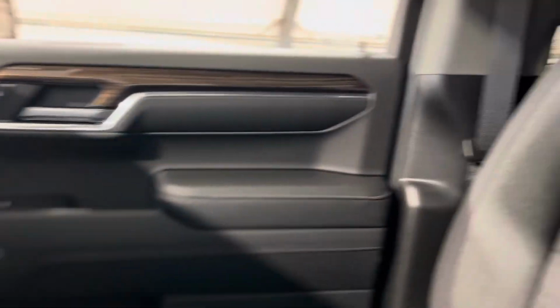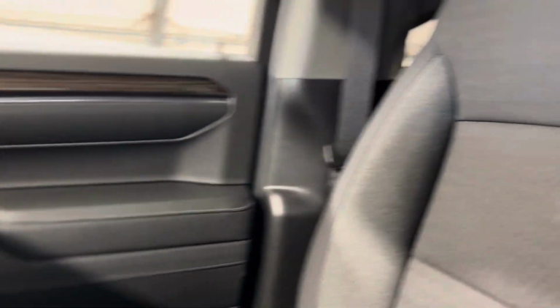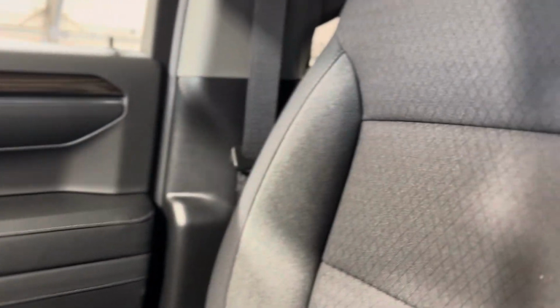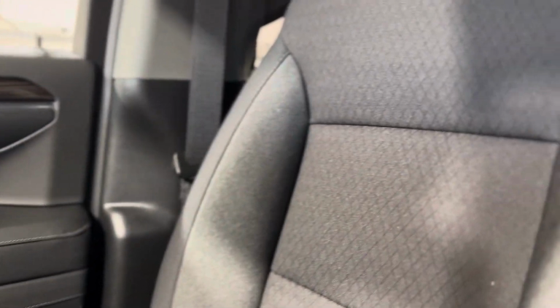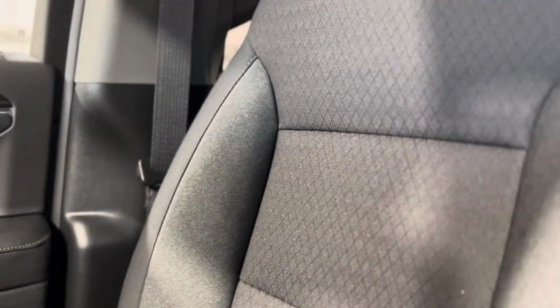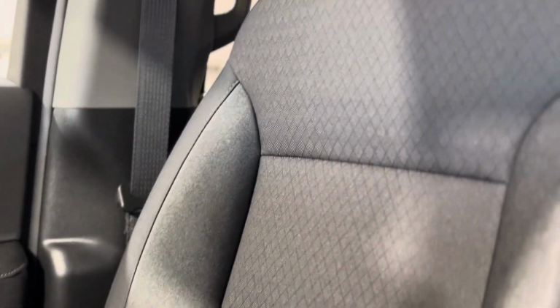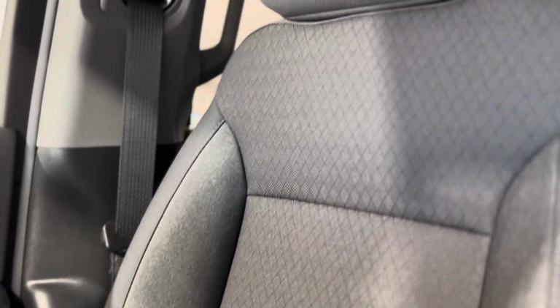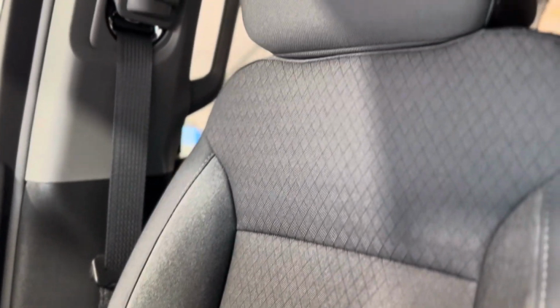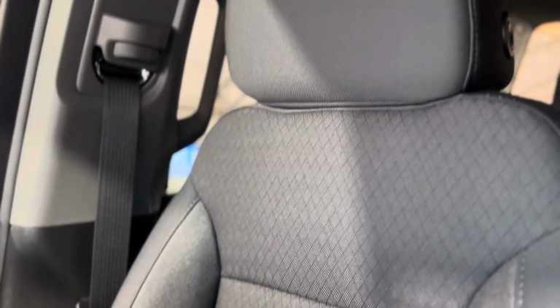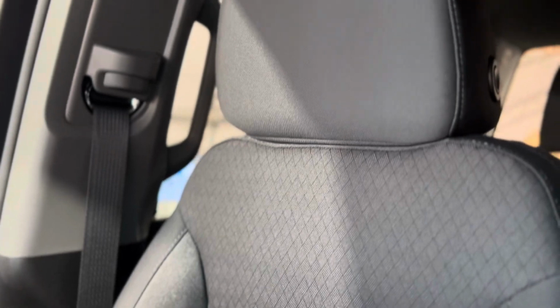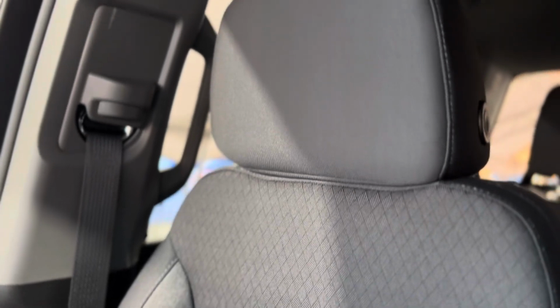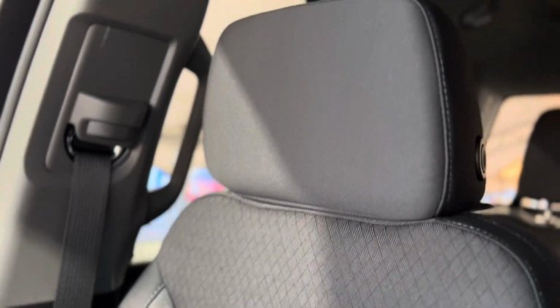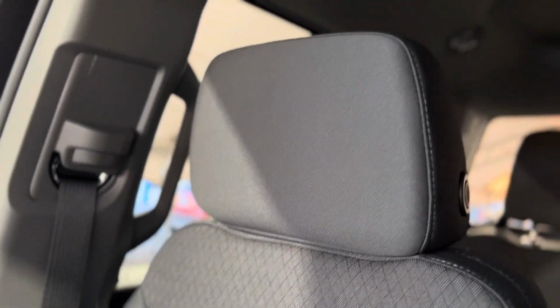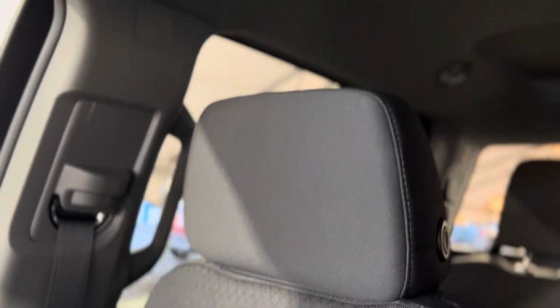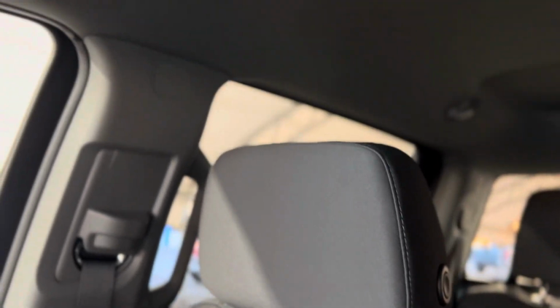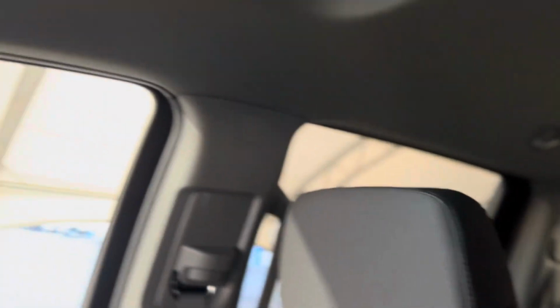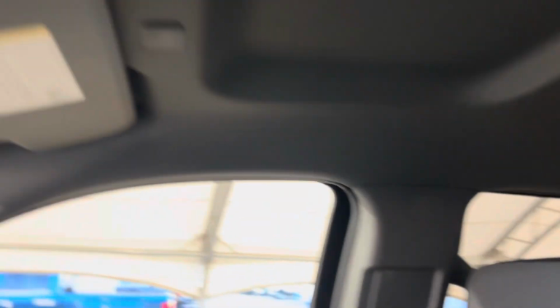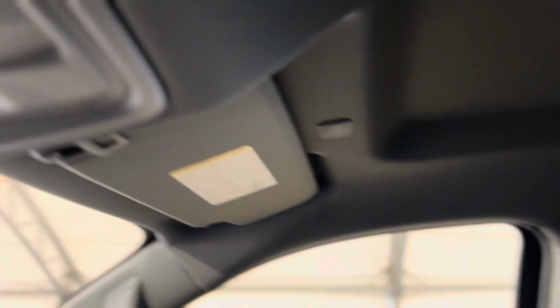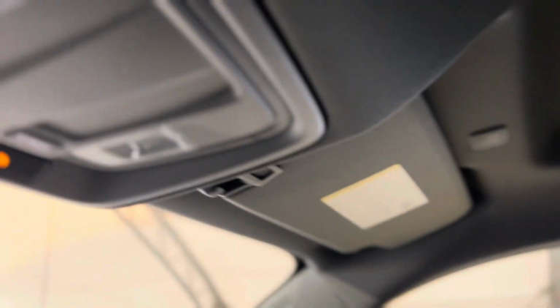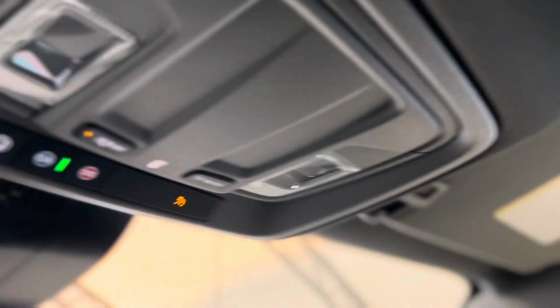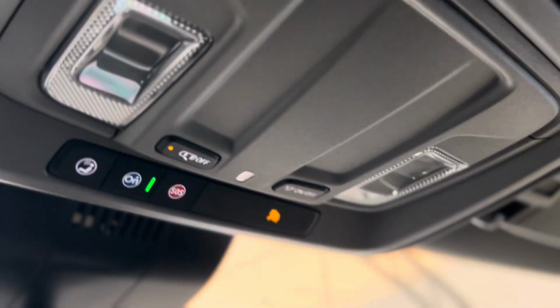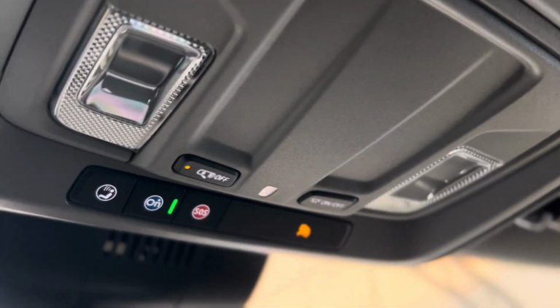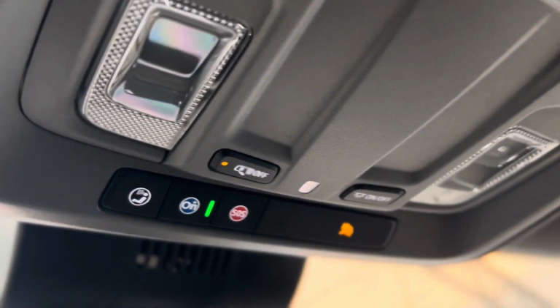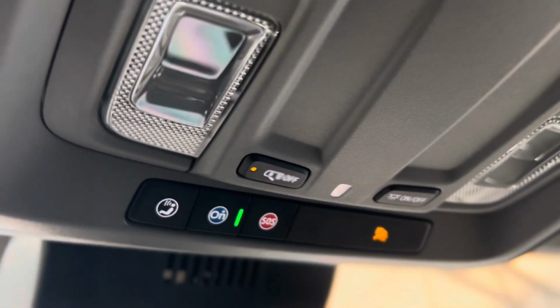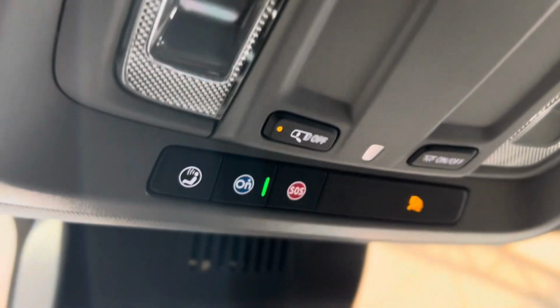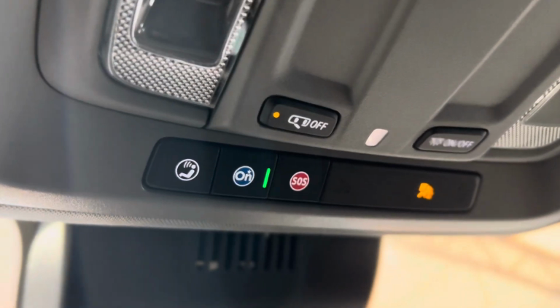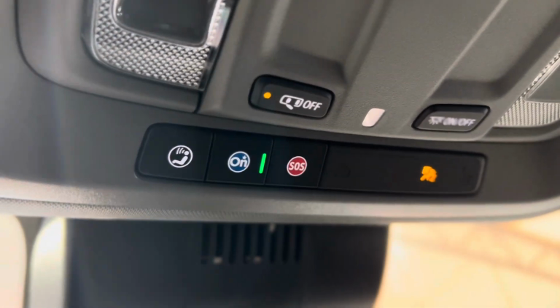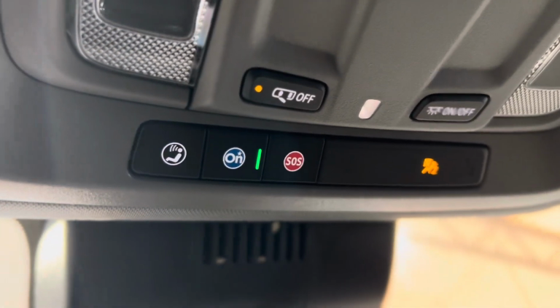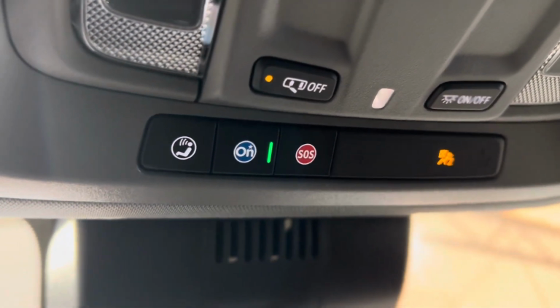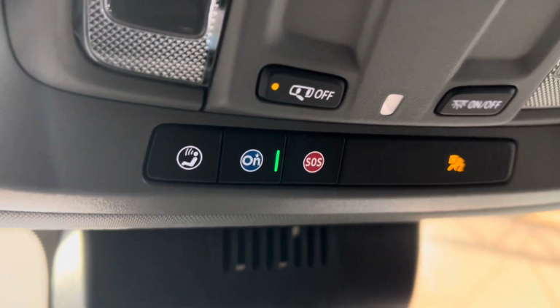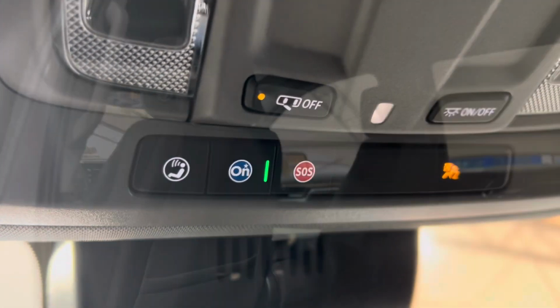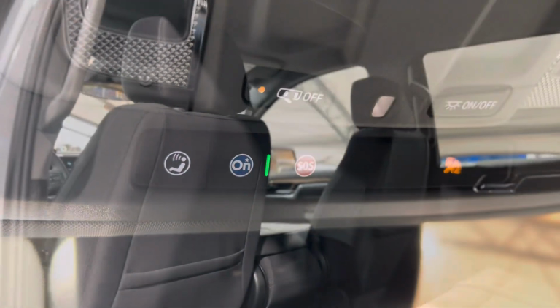Now let's take a spin around and take a look at these beautiful seats one more time as we make our way above to take a quick look at some more advanced safety features: the OnStar blue button and the SOS button.